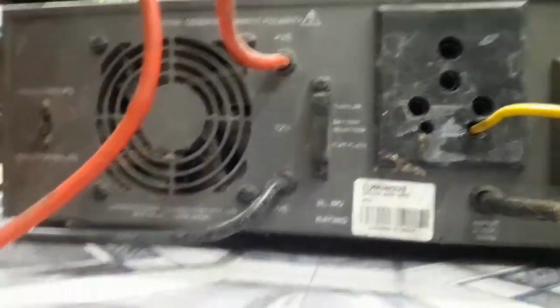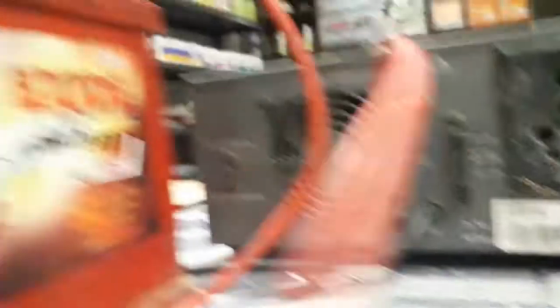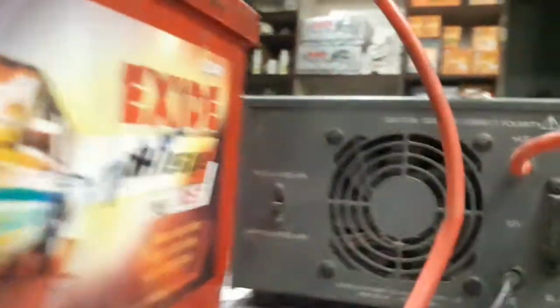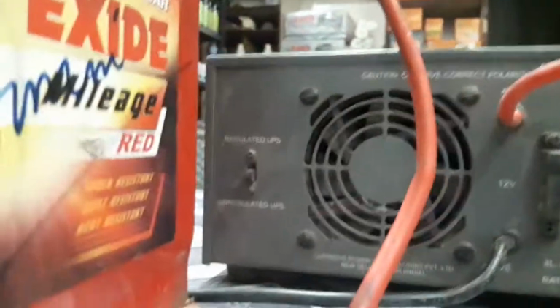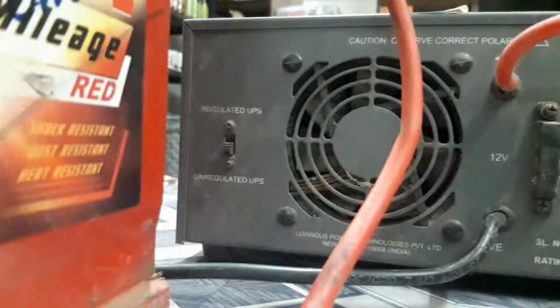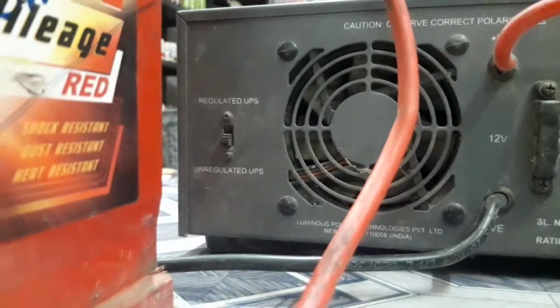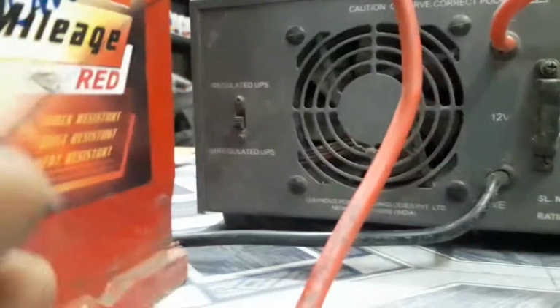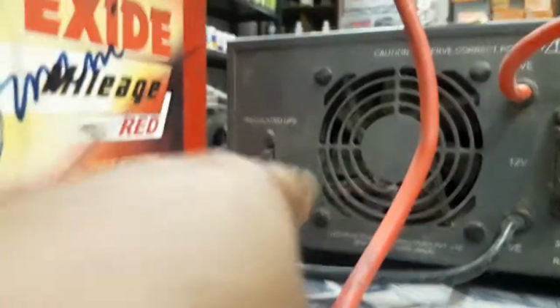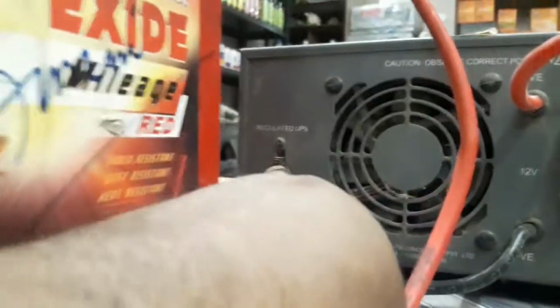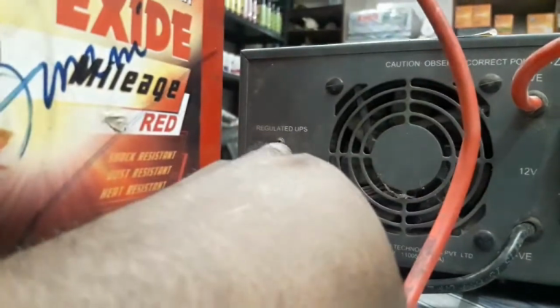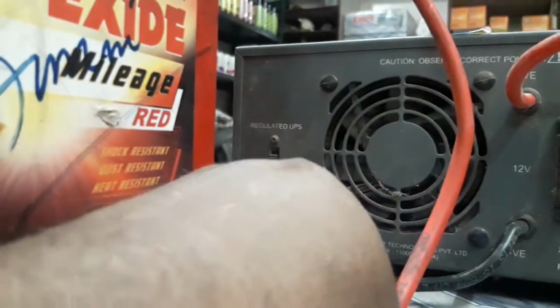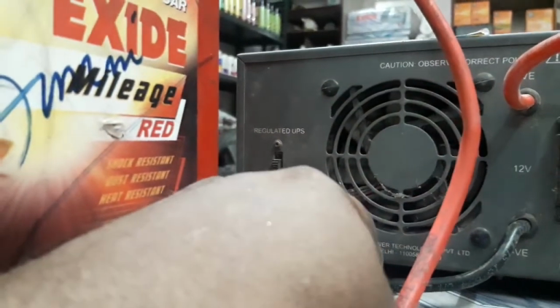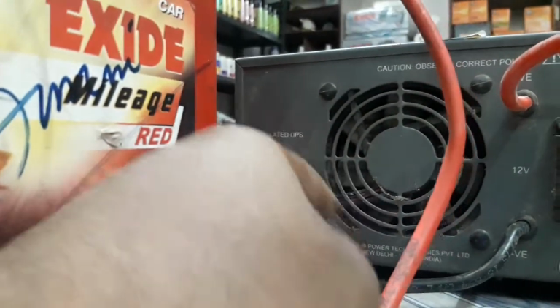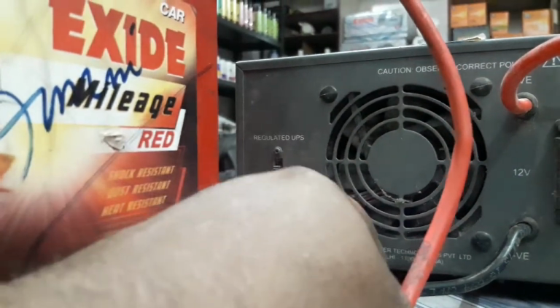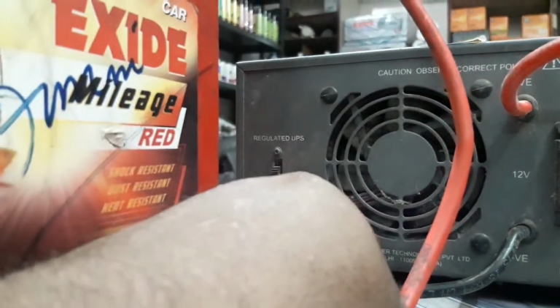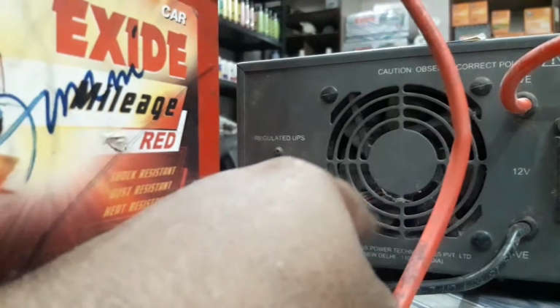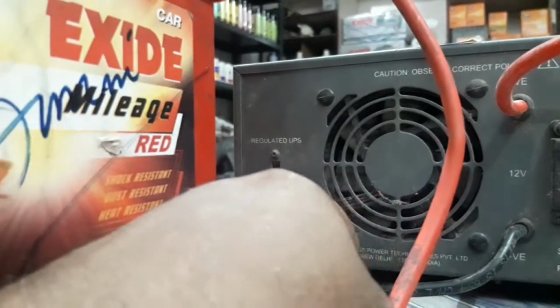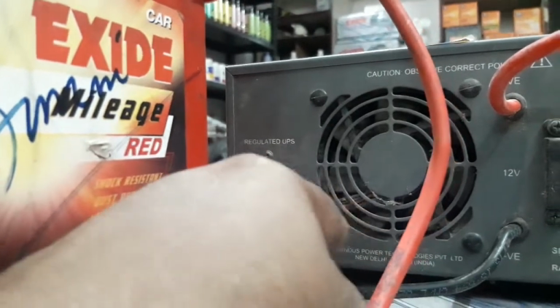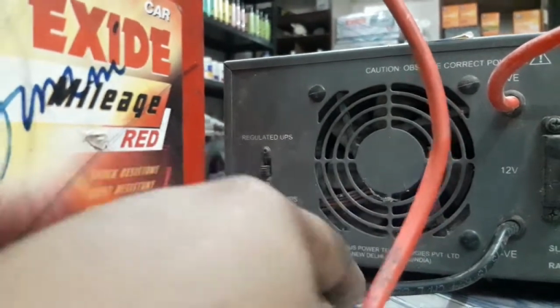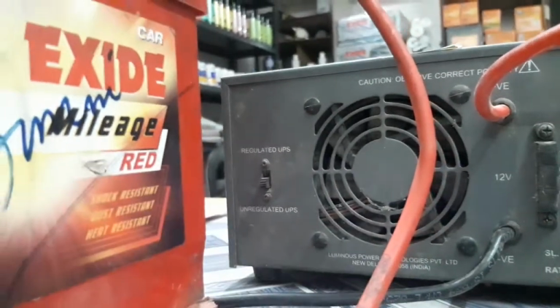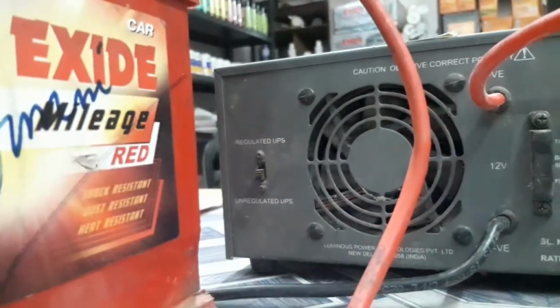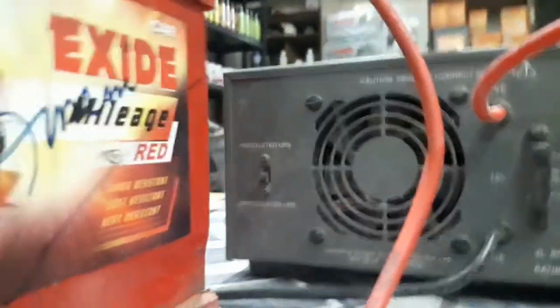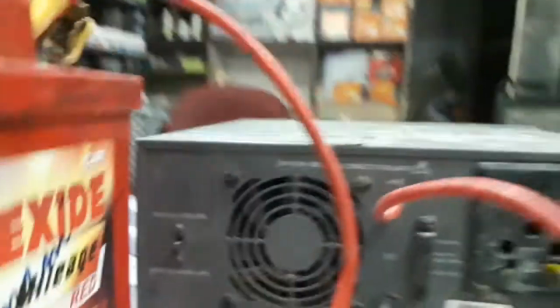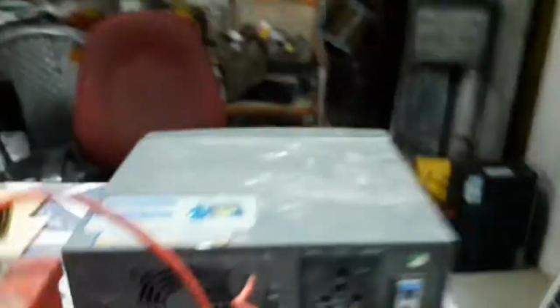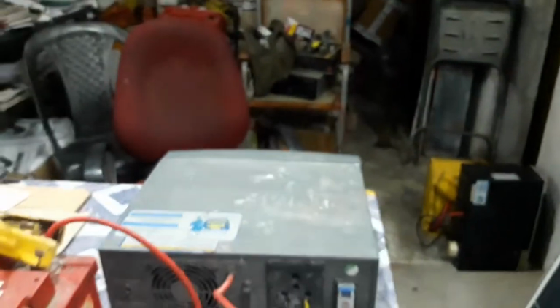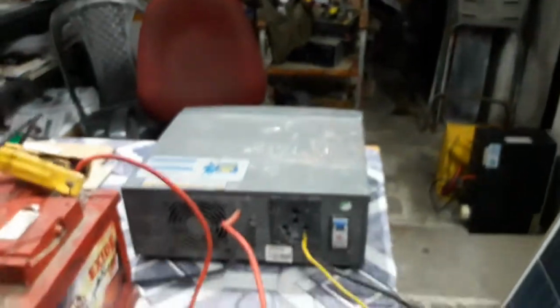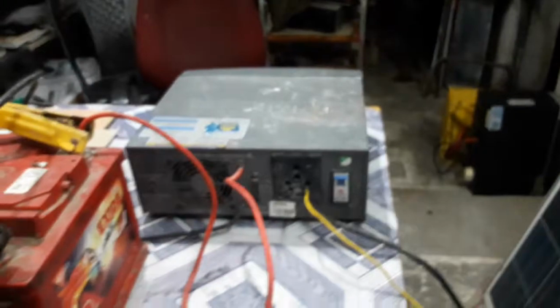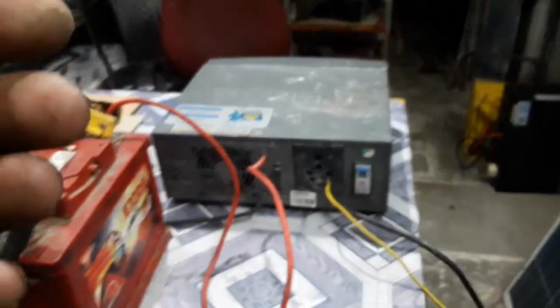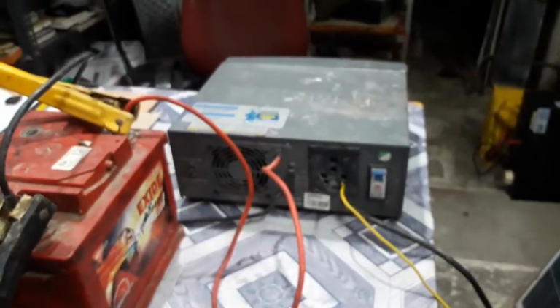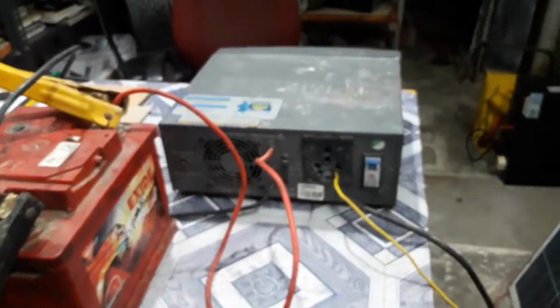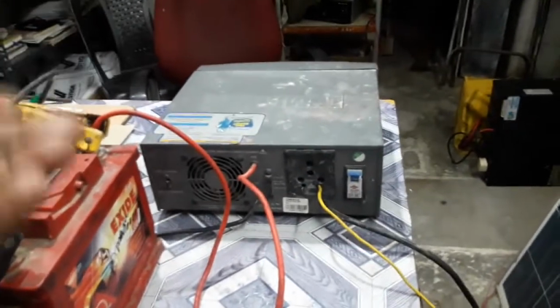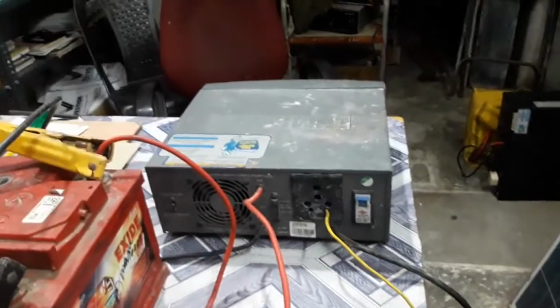We are going to use the last switch — we are going to use UPS mode inverter. If you have a computer, you can use UPS mode. UPS mode is going to continue; the current is going to be working within a second.